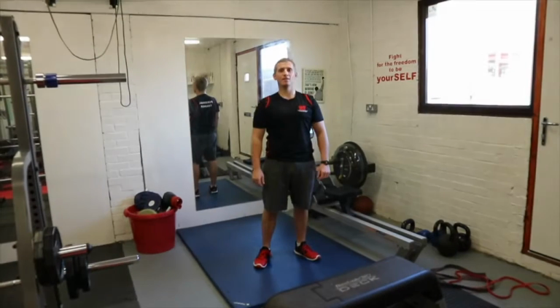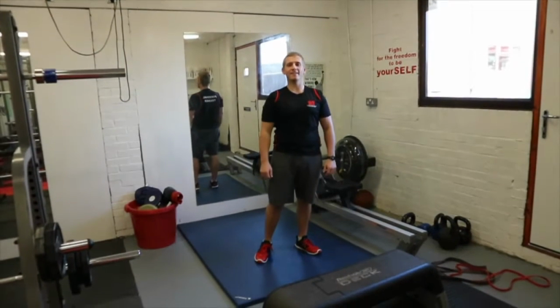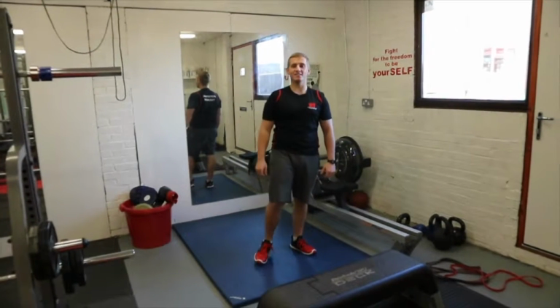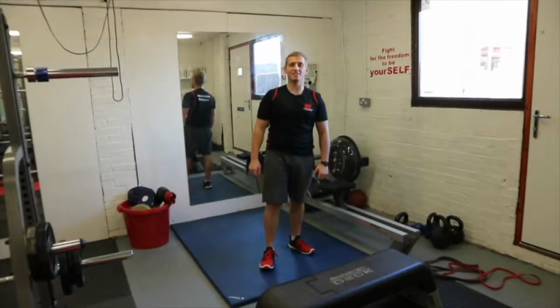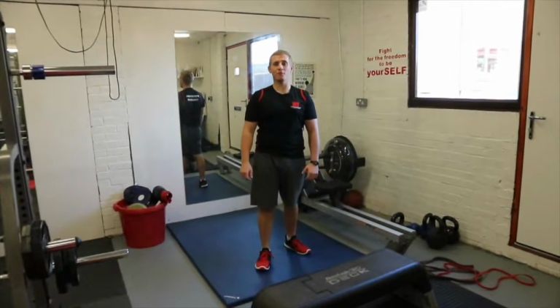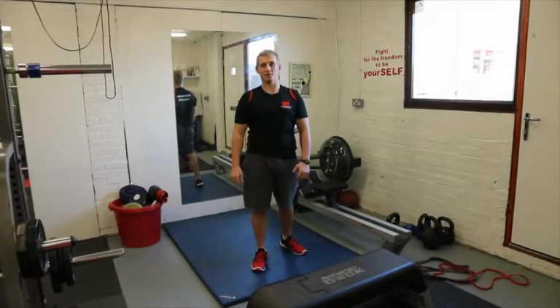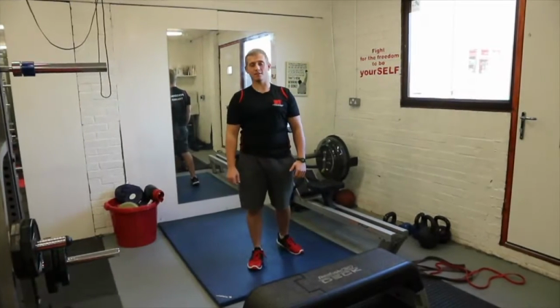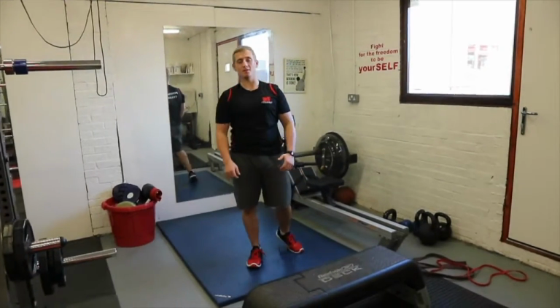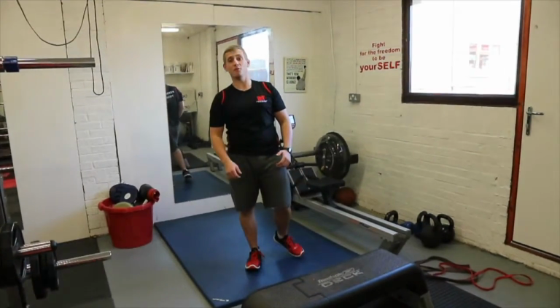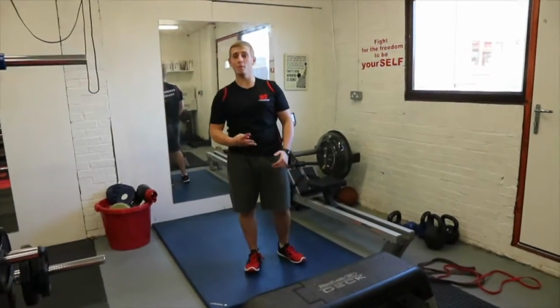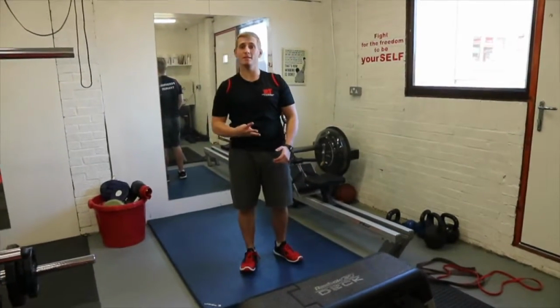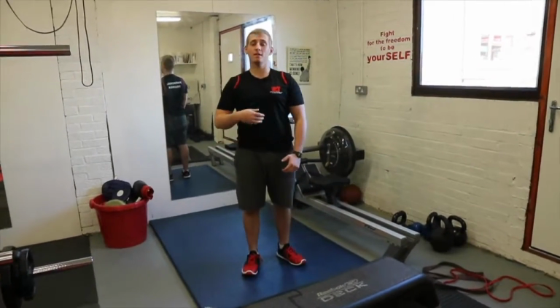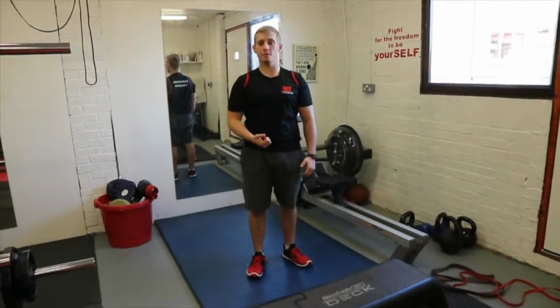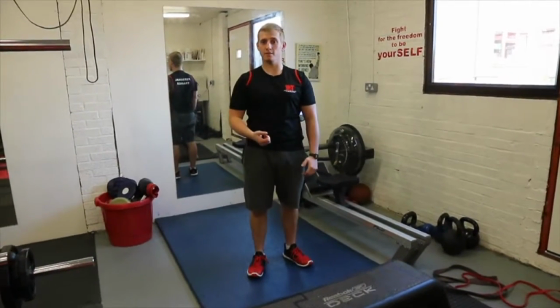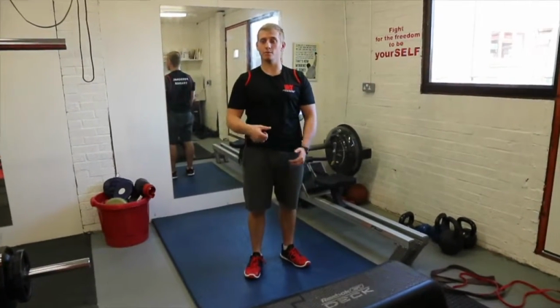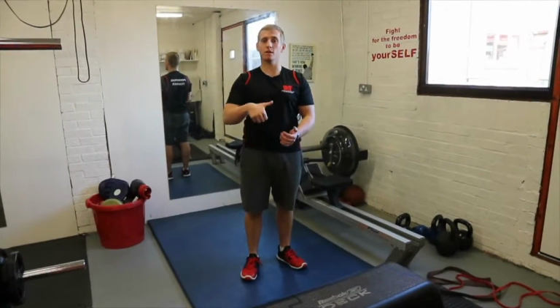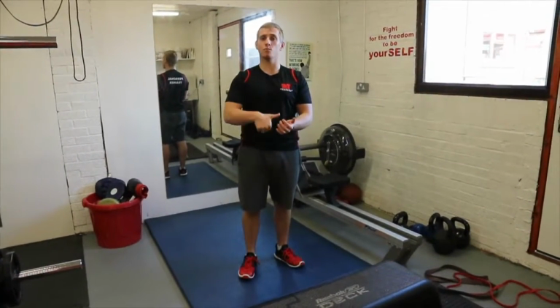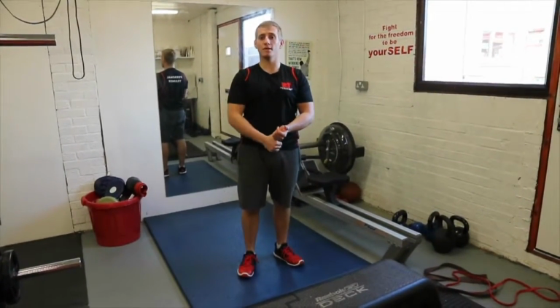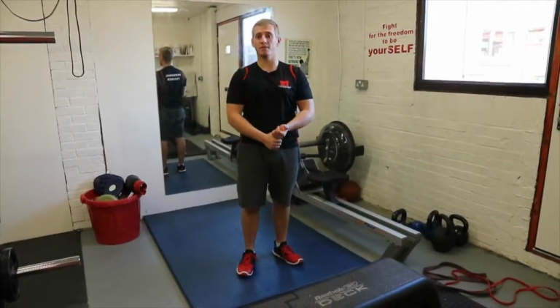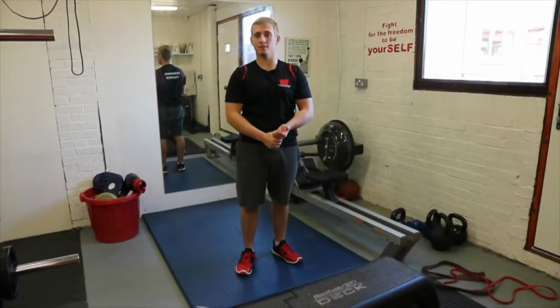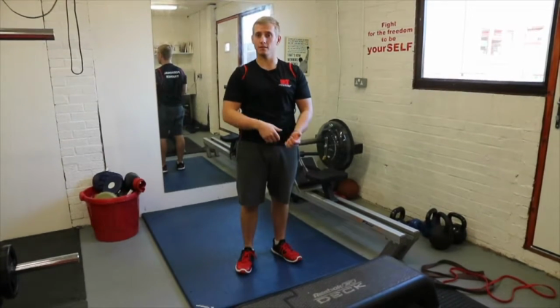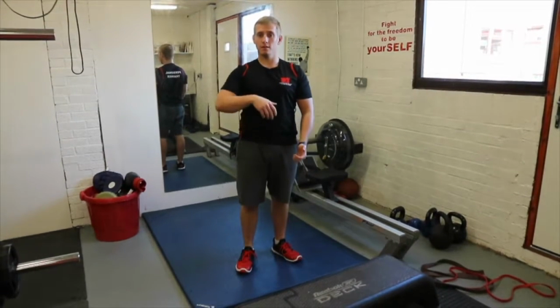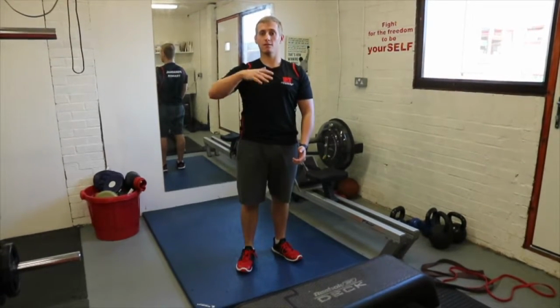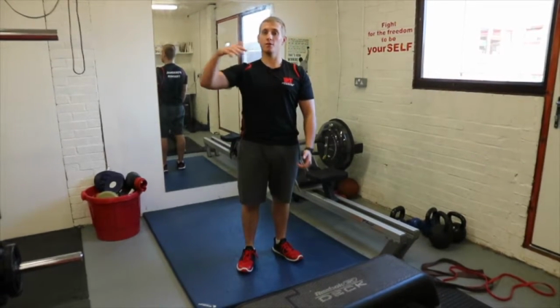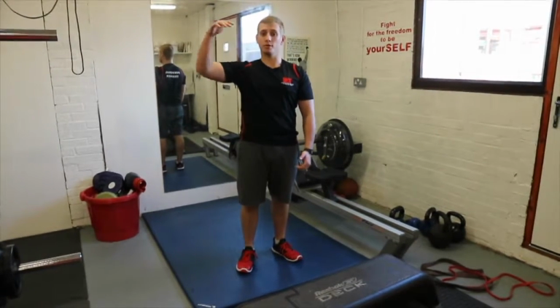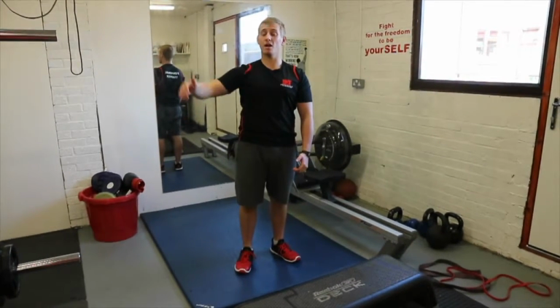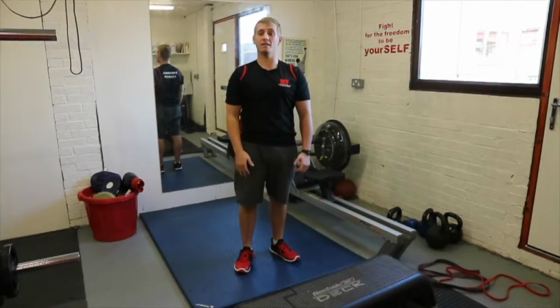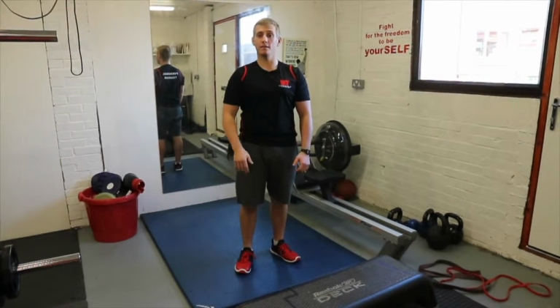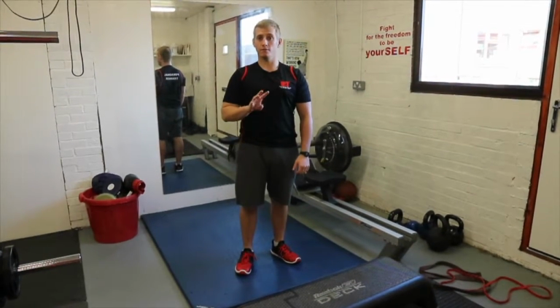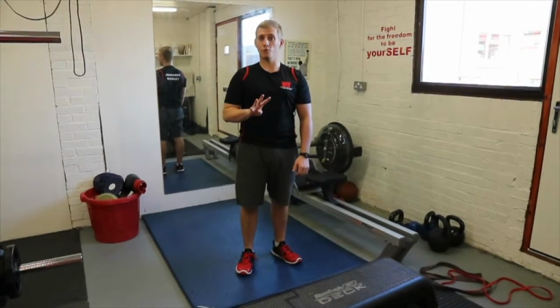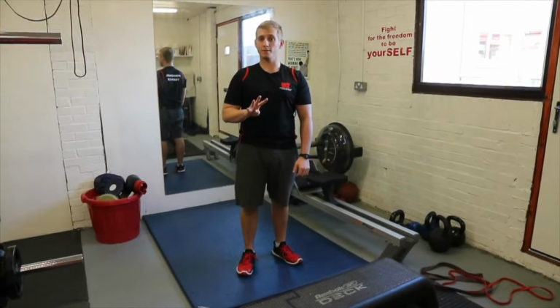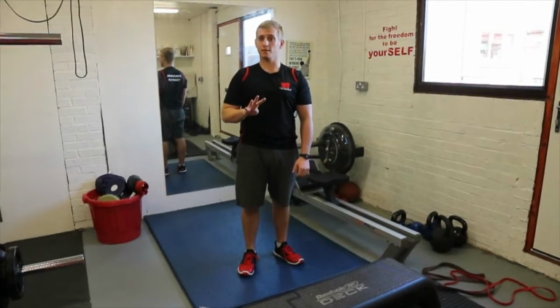Okay, hey guys, this is your finisher. It's going to be a four-minute accumulator, which means we start with one rep for each exercise and slowly build up to as high as you can for four minutes.